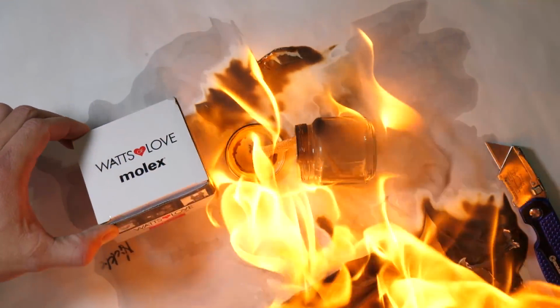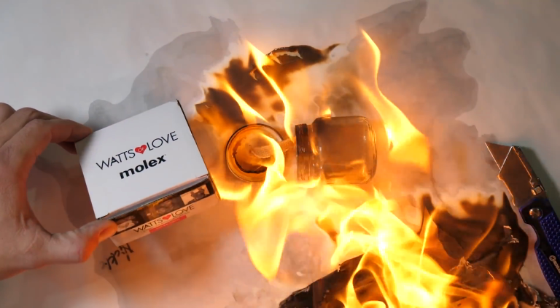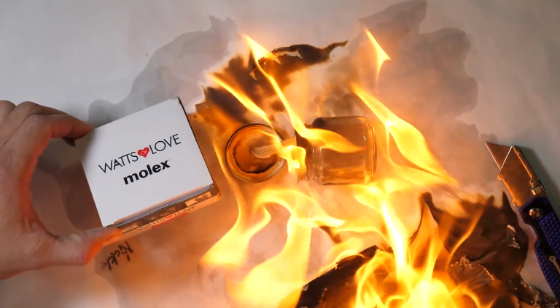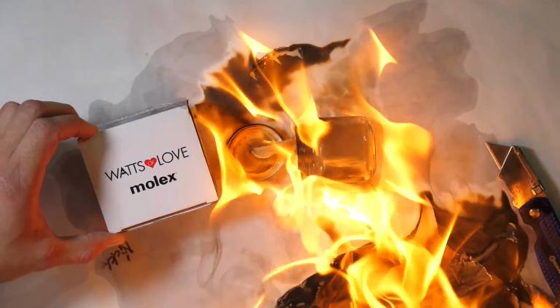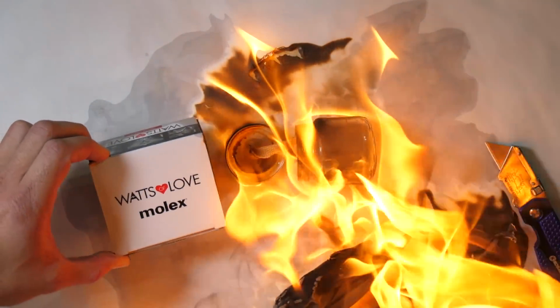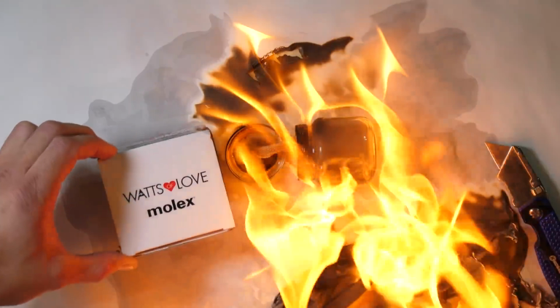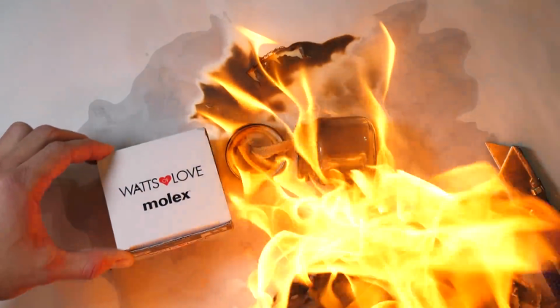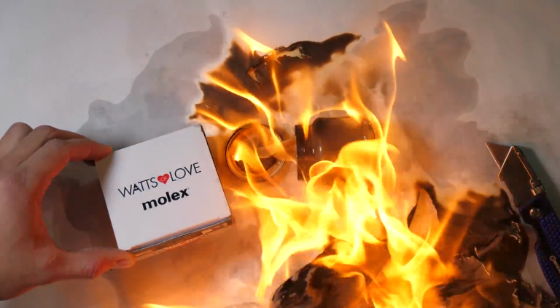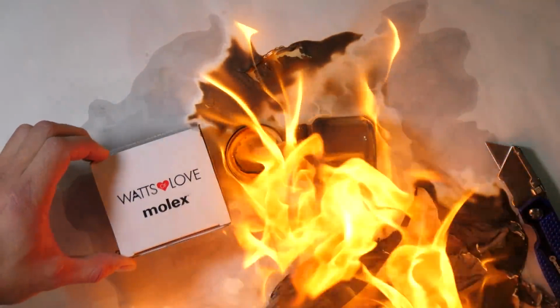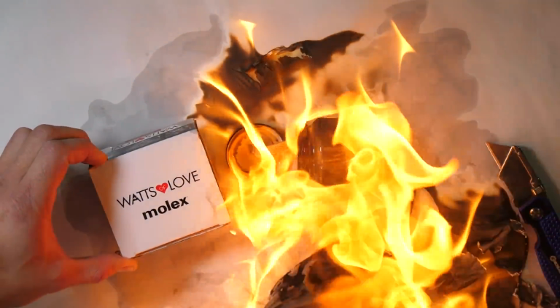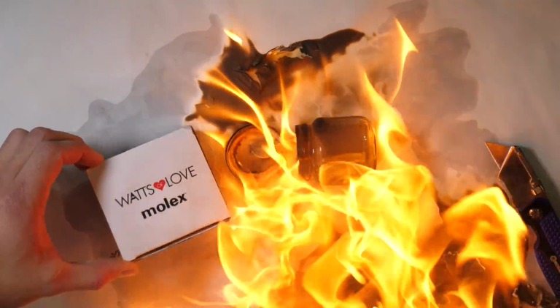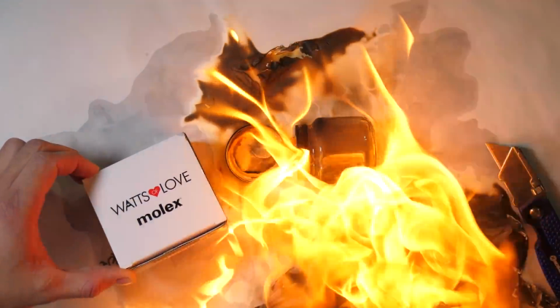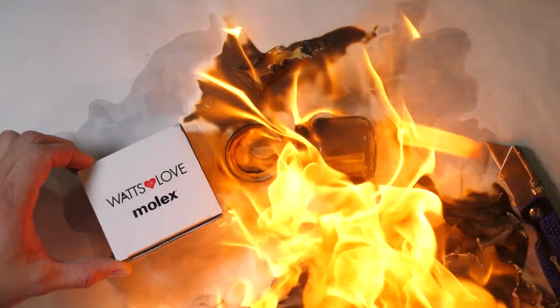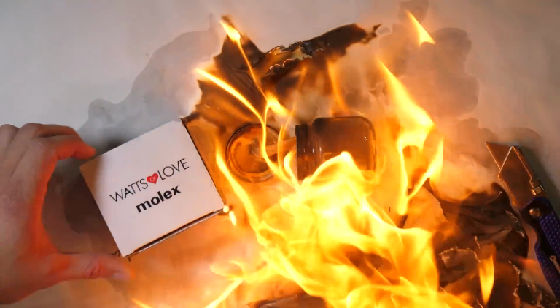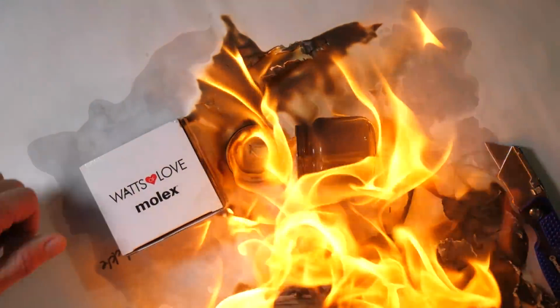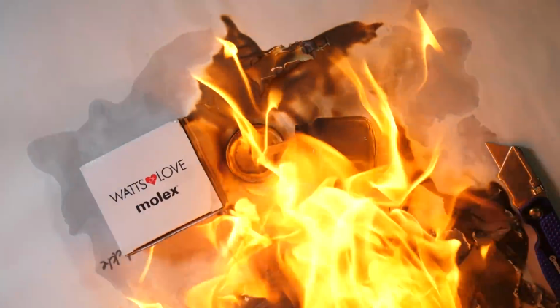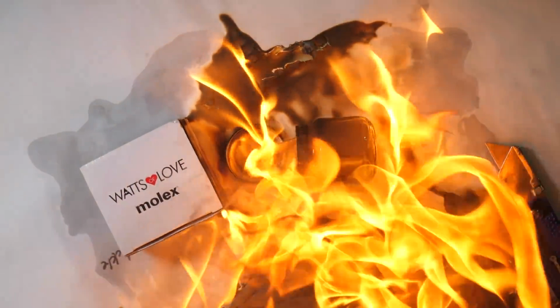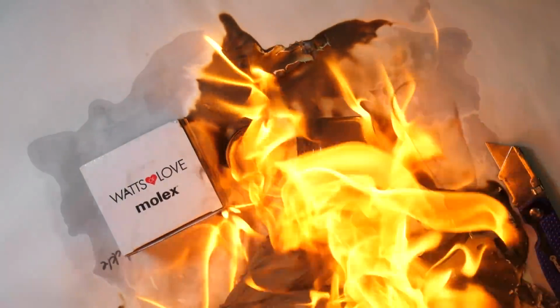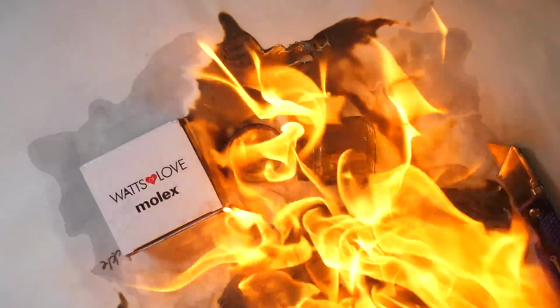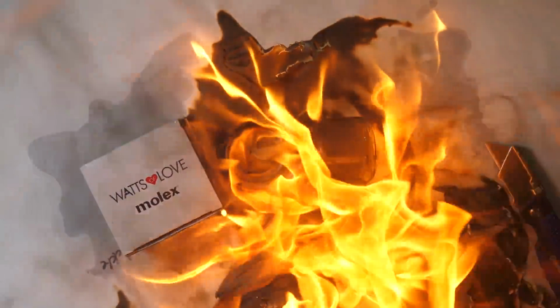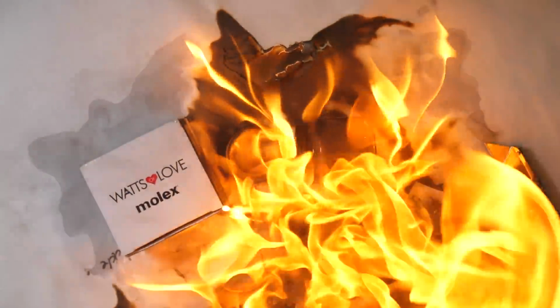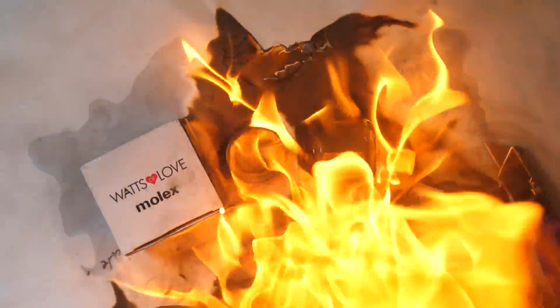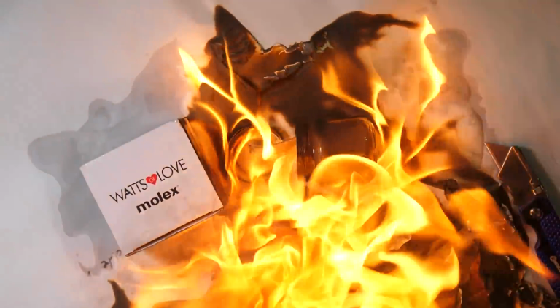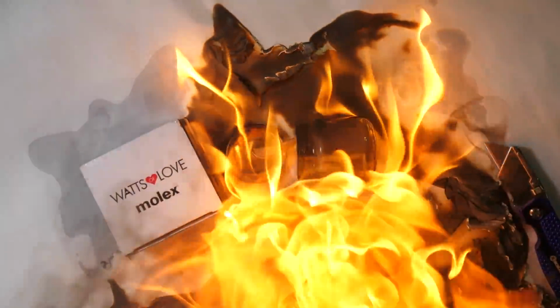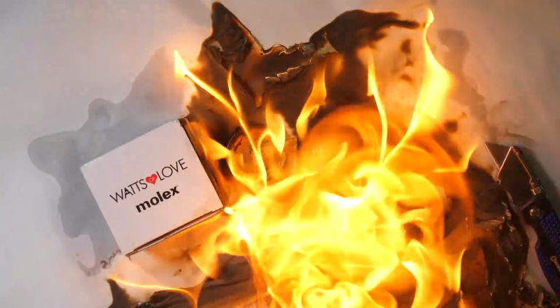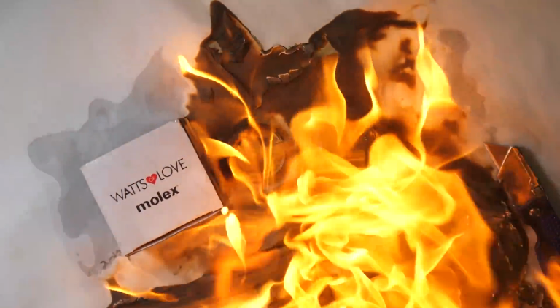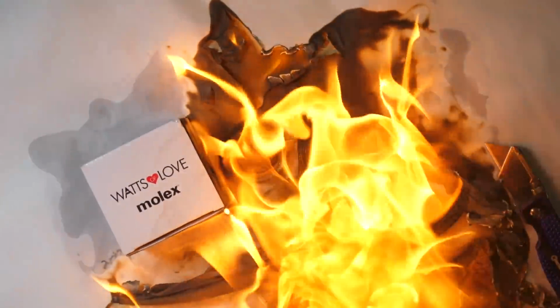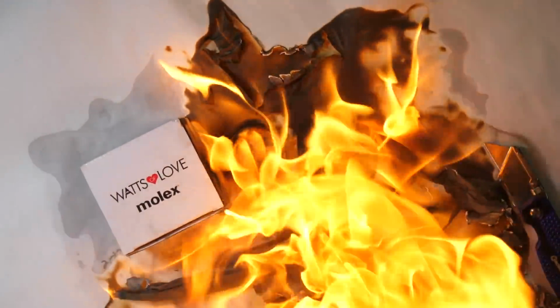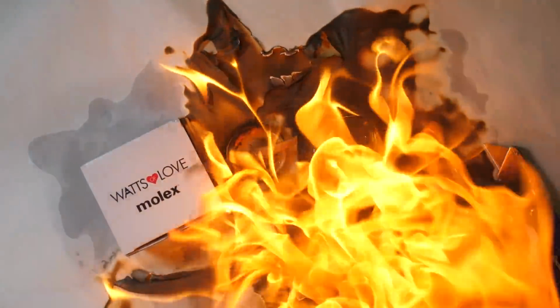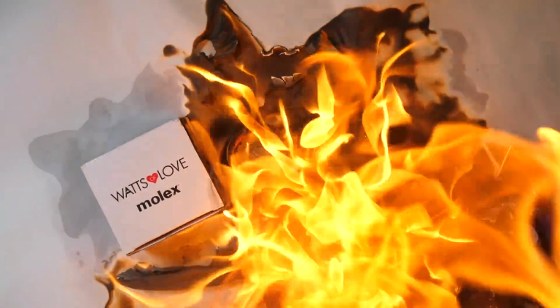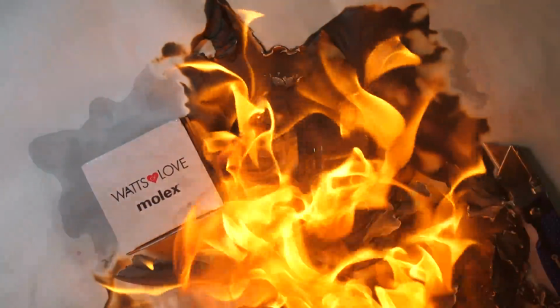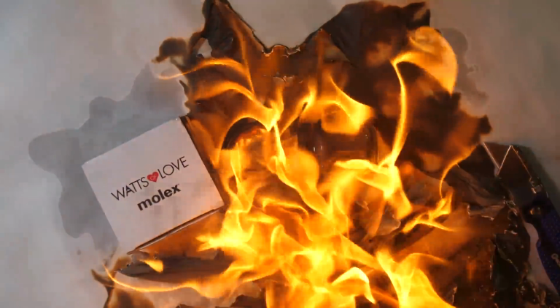Watts of Love is a nonprofit organization that provides safe, clean, sustainable solar-powered LED lights to families. I think it's time to take one apart and see what this safe alternative is made of, so let's get started.